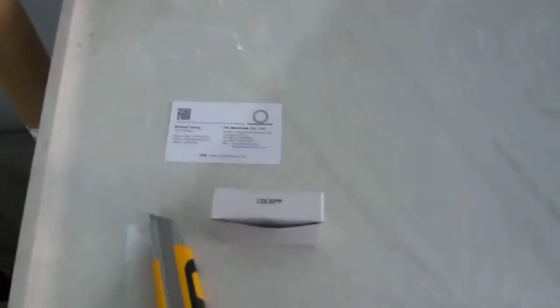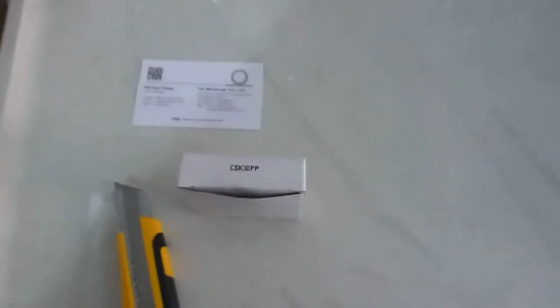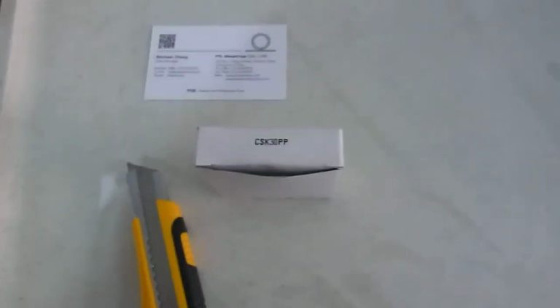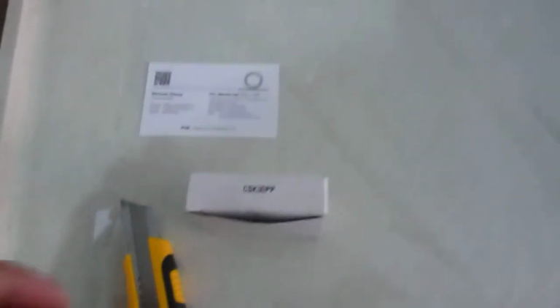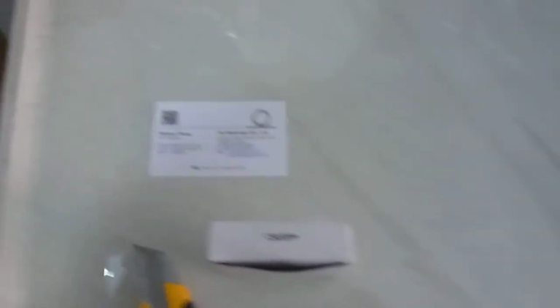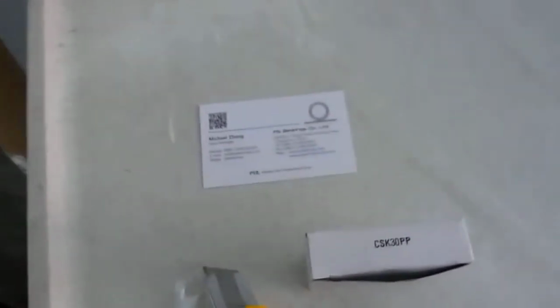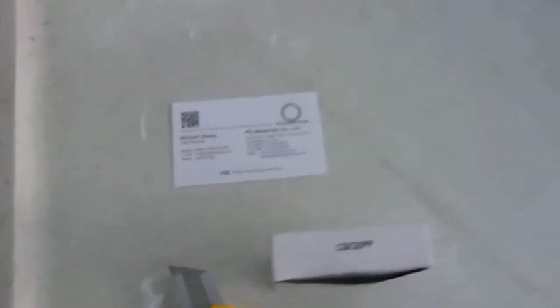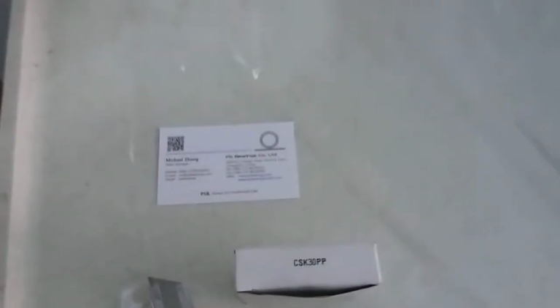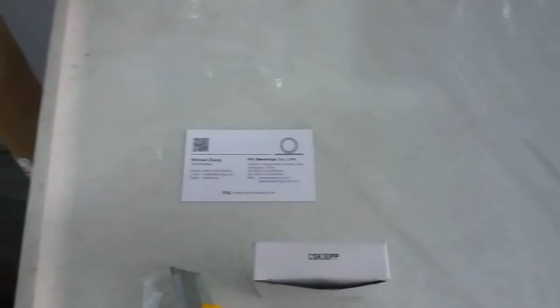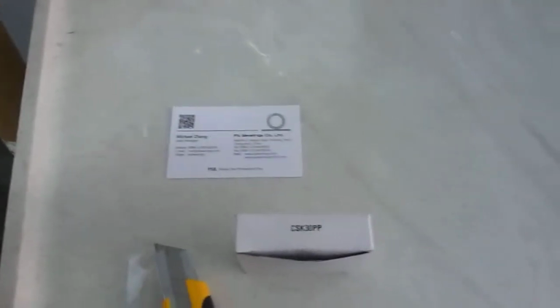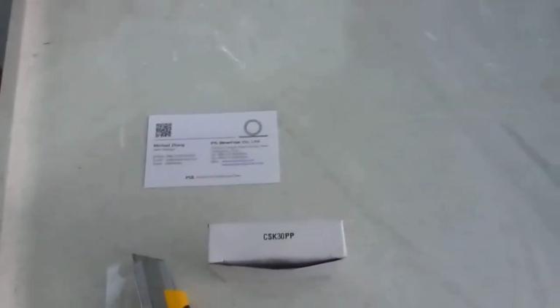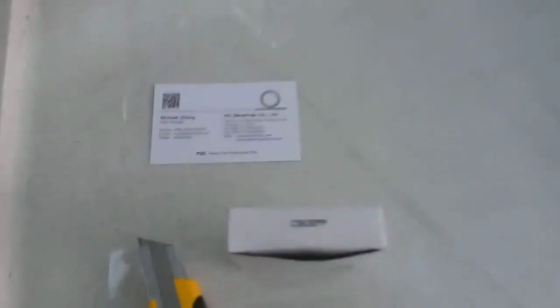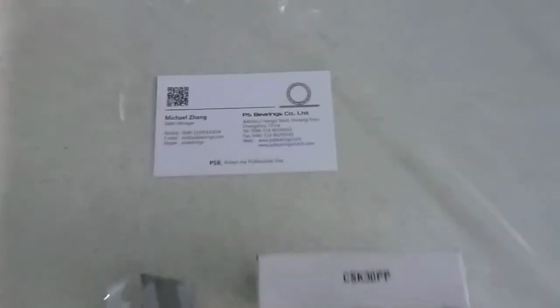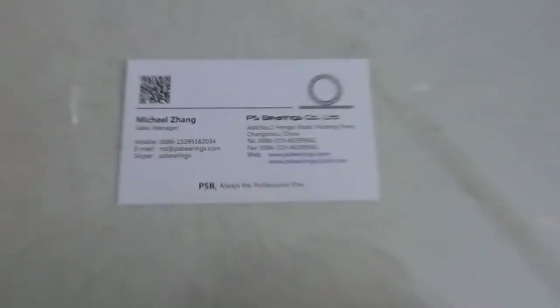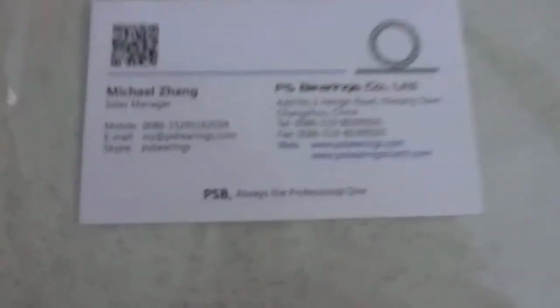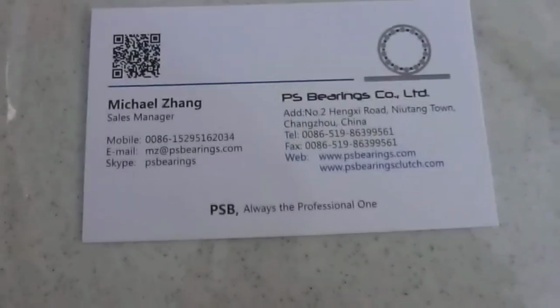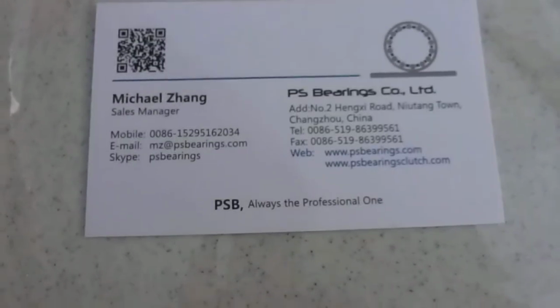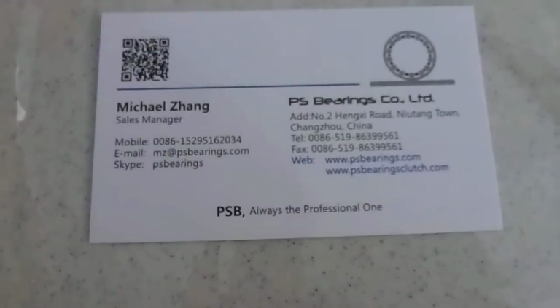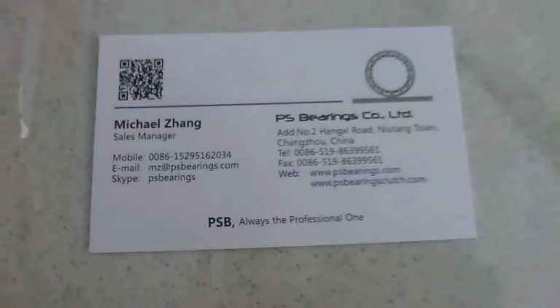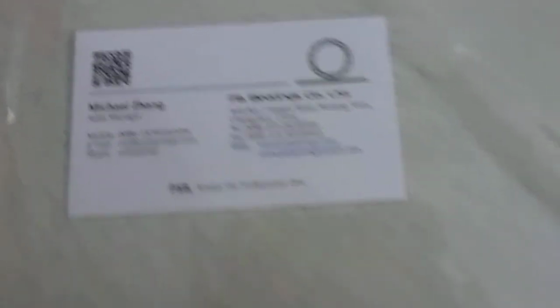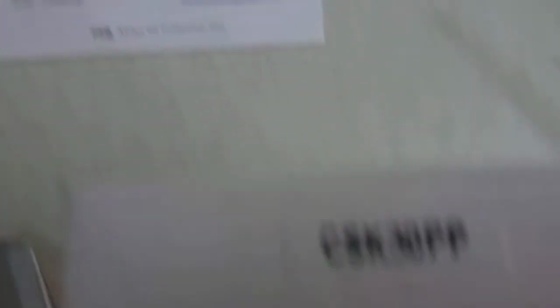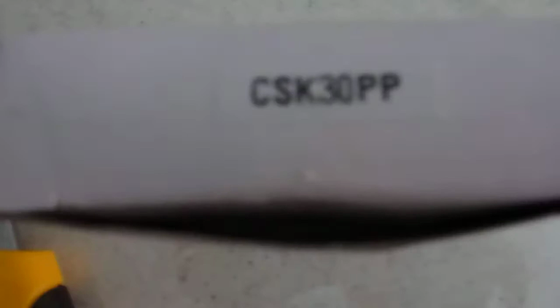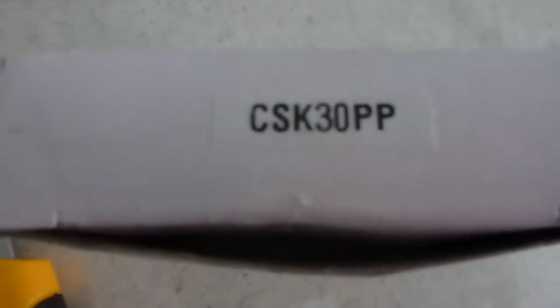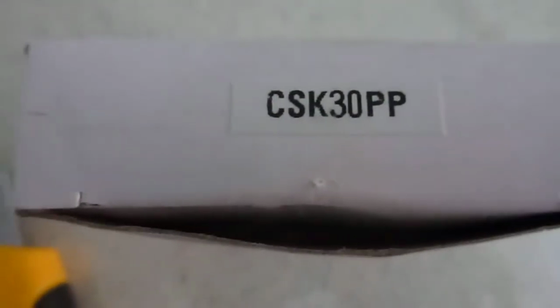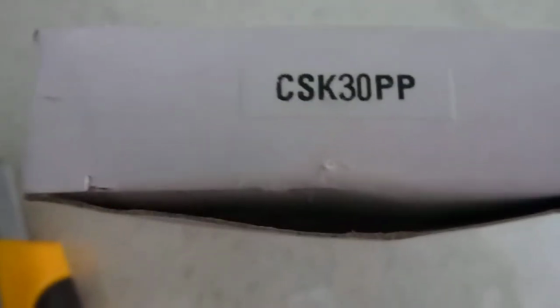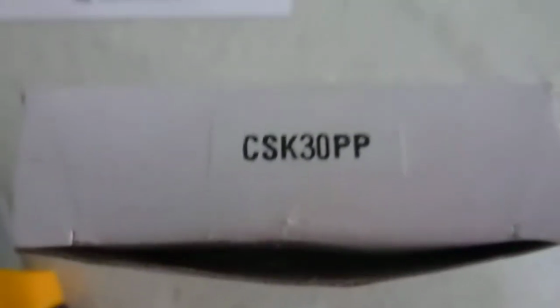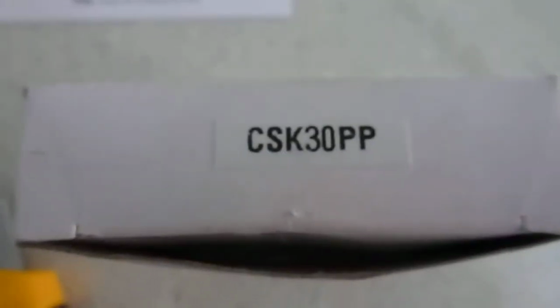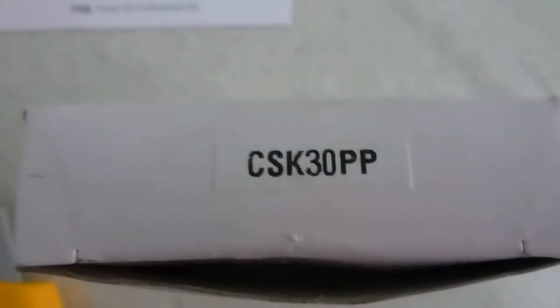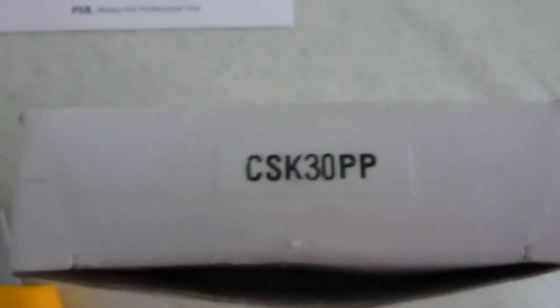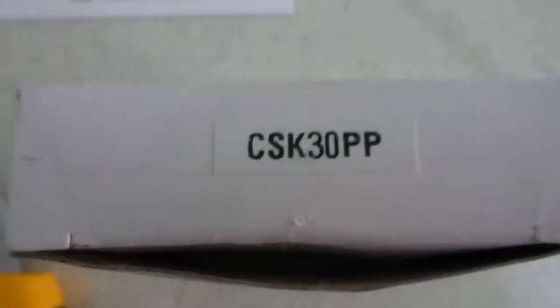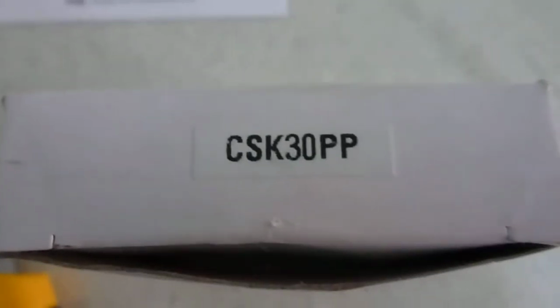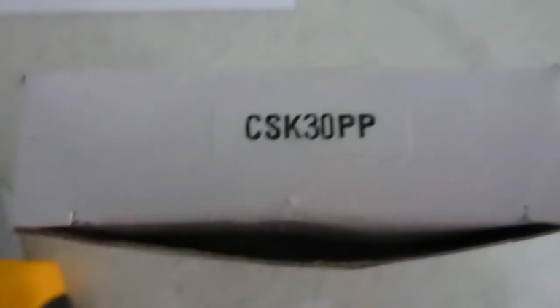Hello everybody, today we will just do some technical jobs. This is Michael from PS barrel rings, and this is a CSK 30PP one-way overriding clutch barrel rings.